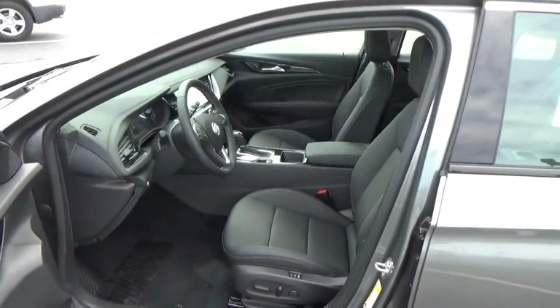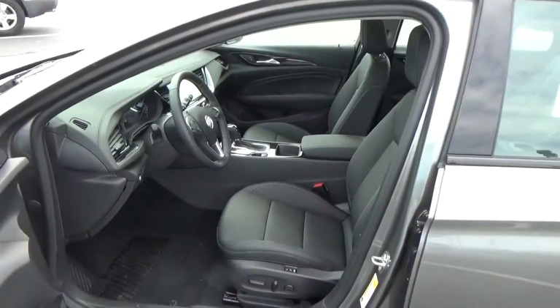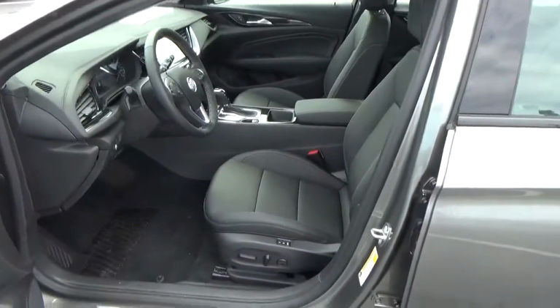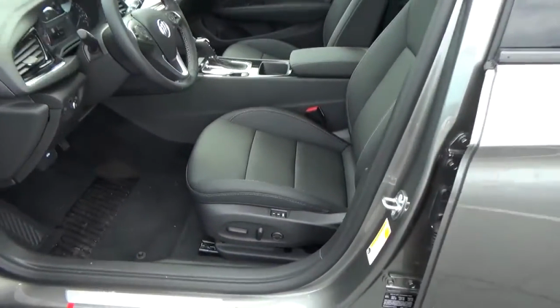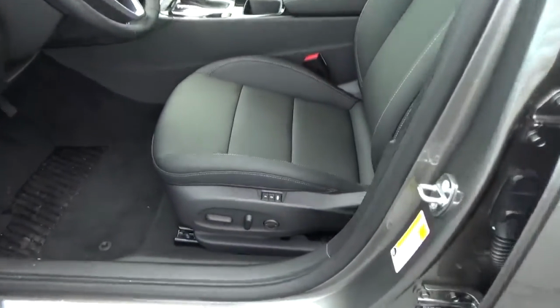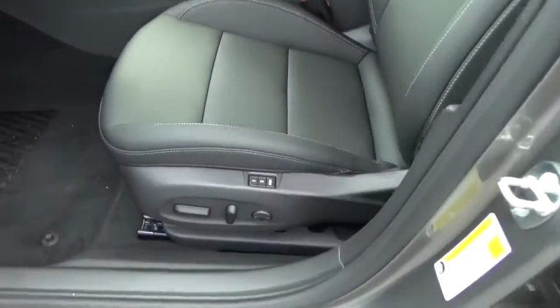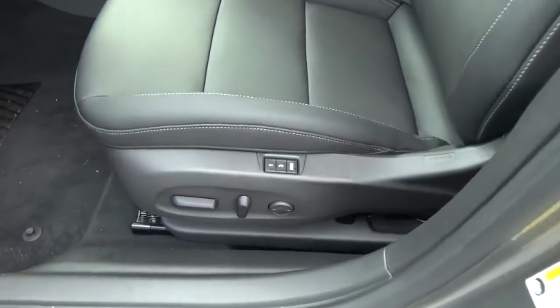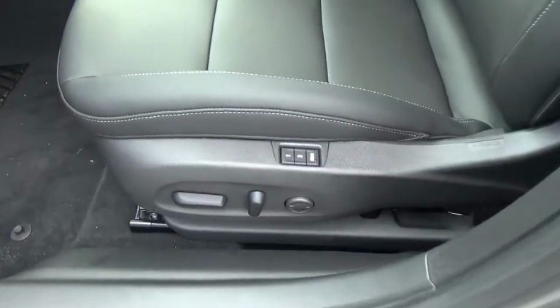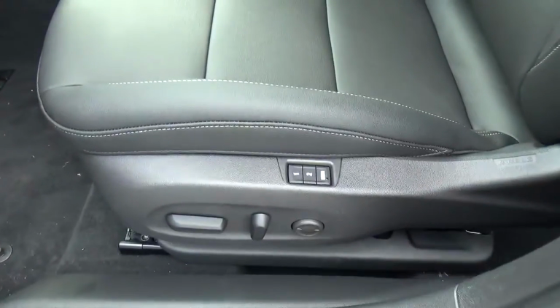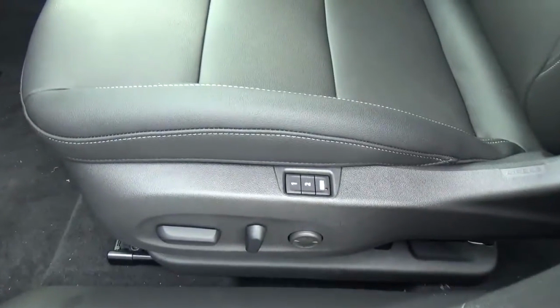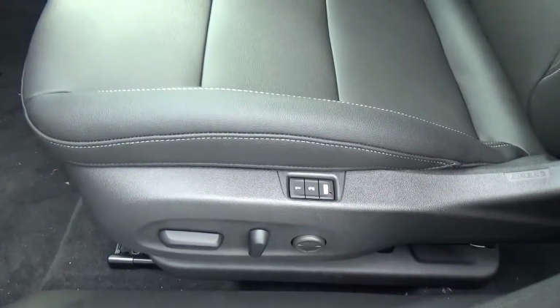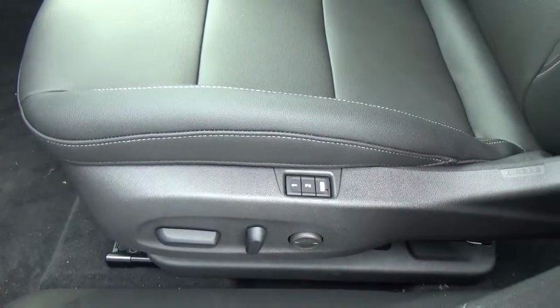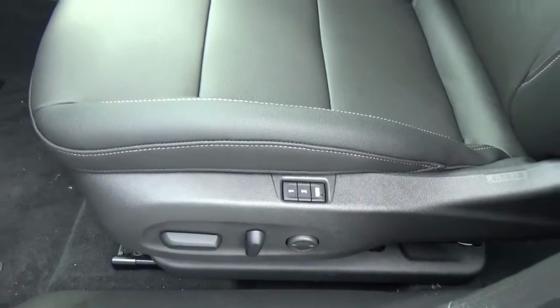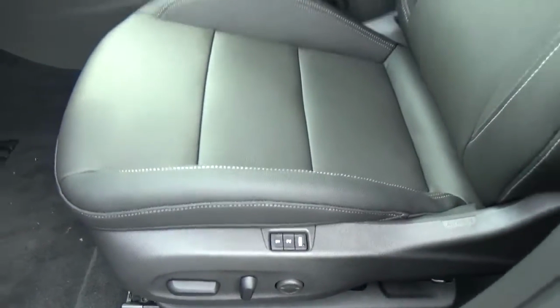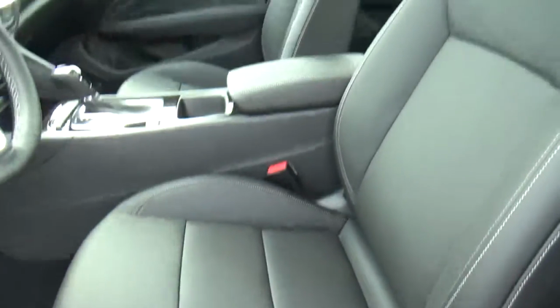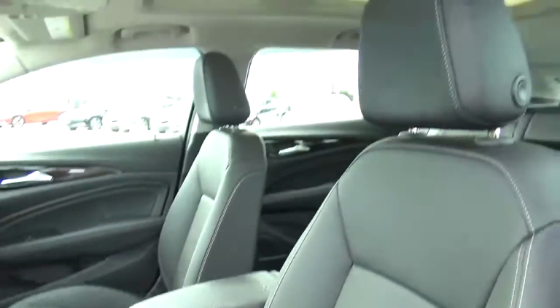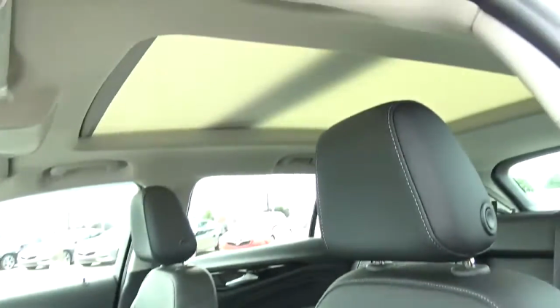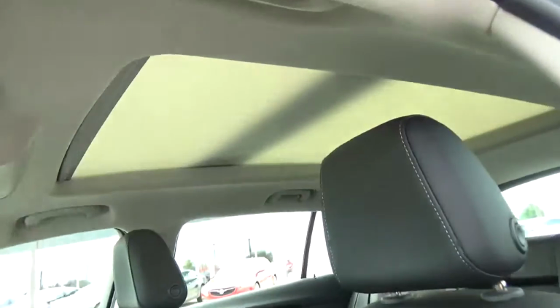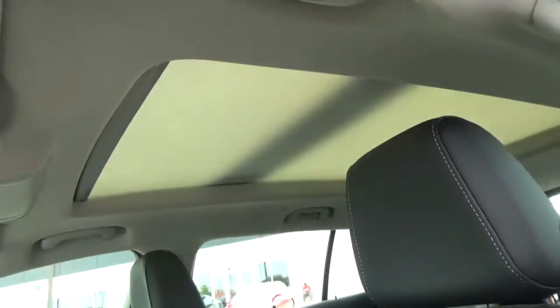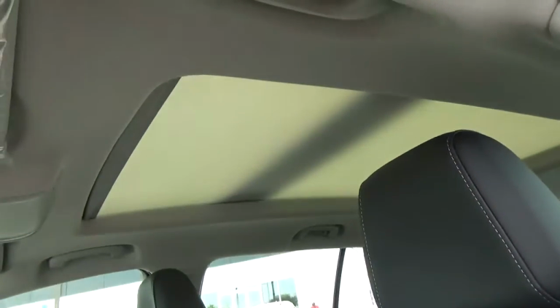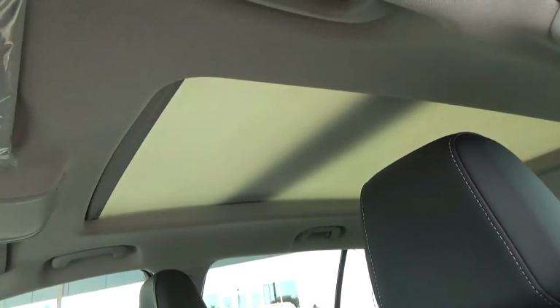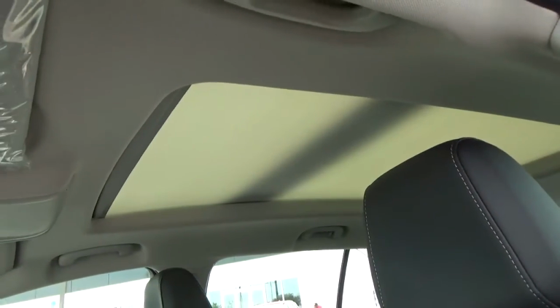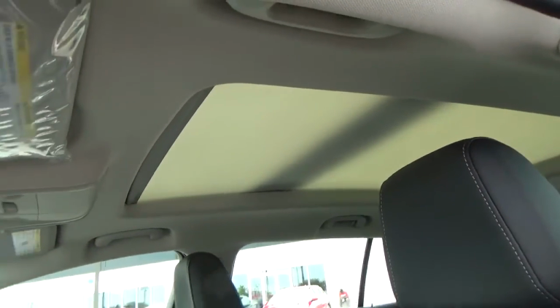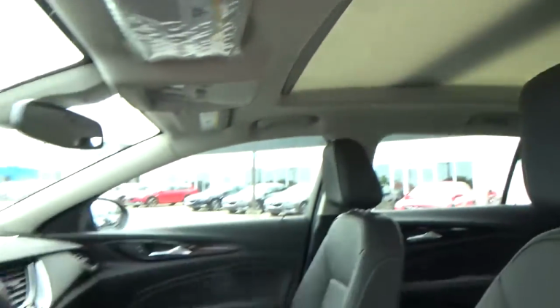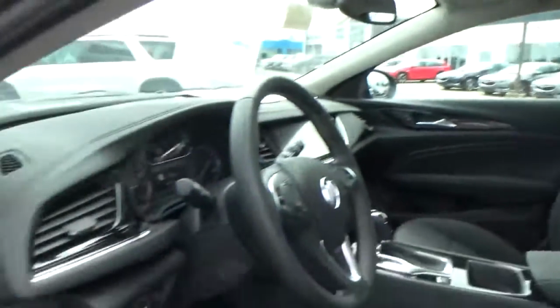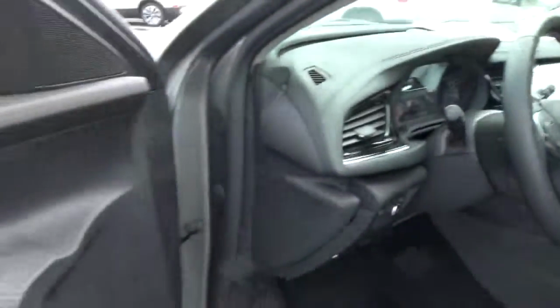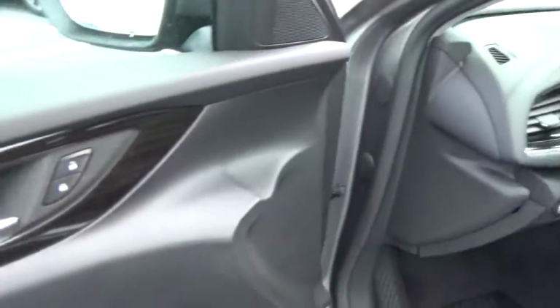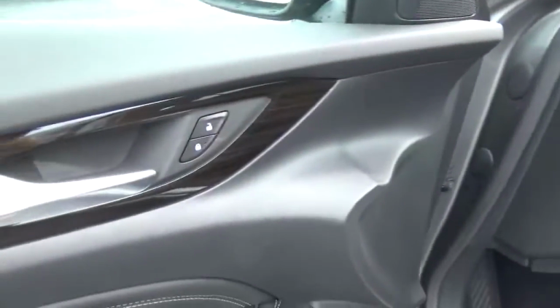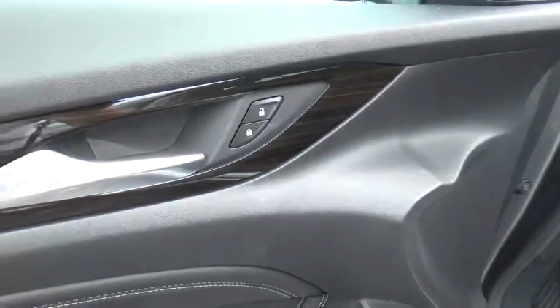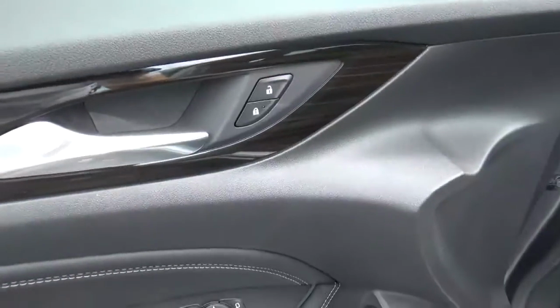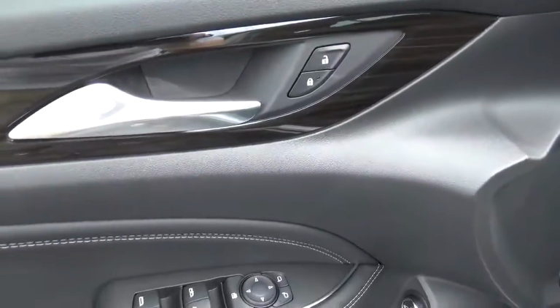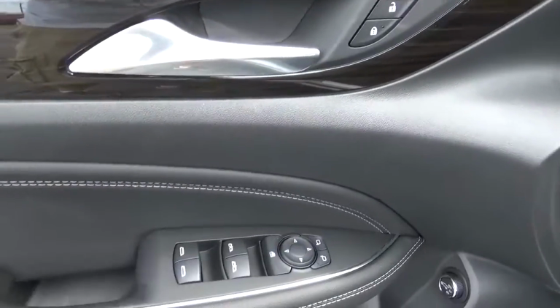Leather seats, power driver seat with memory, panoramic sunroof, and power windows, door locks, and mirrors.